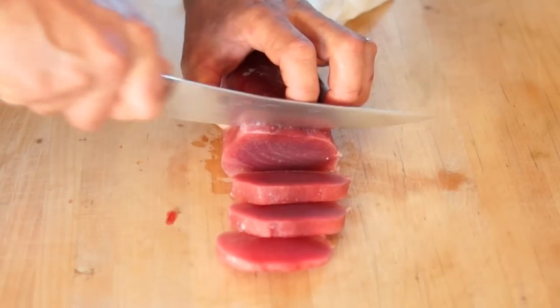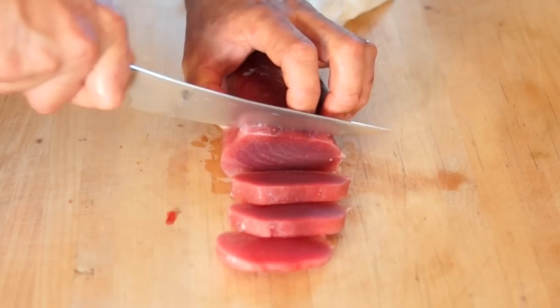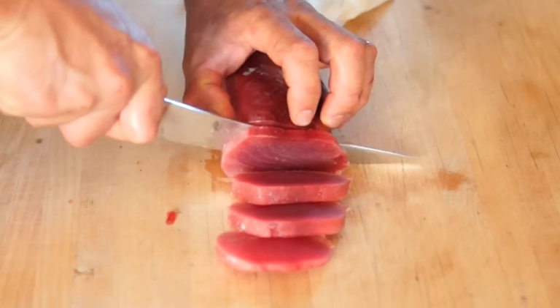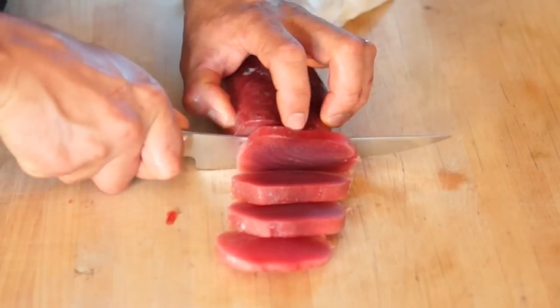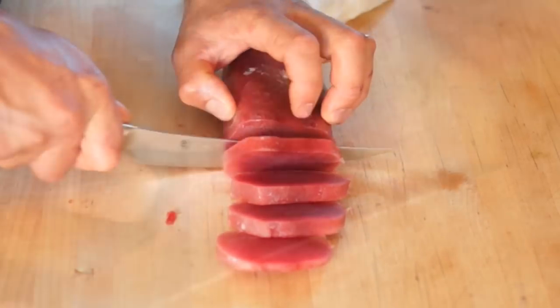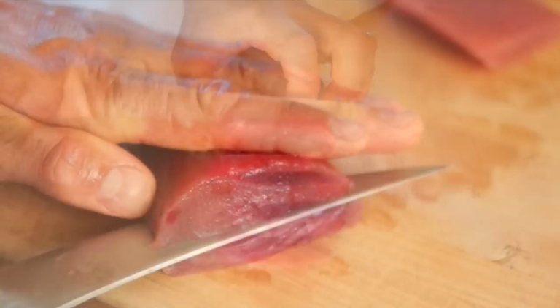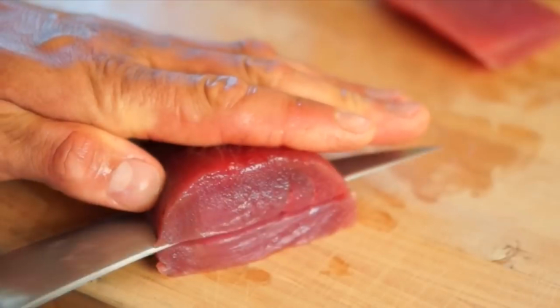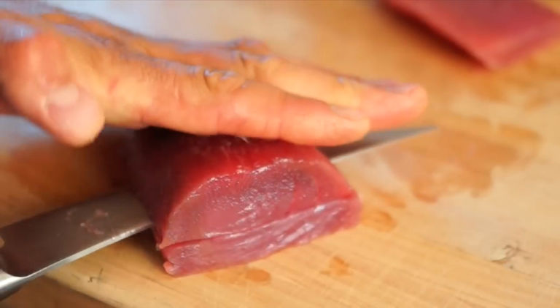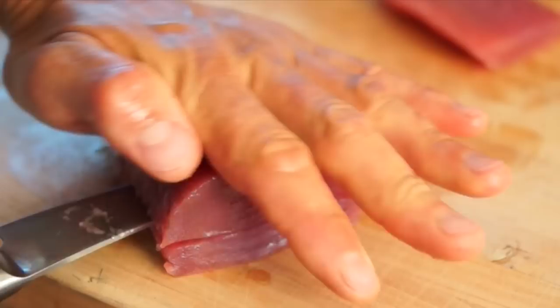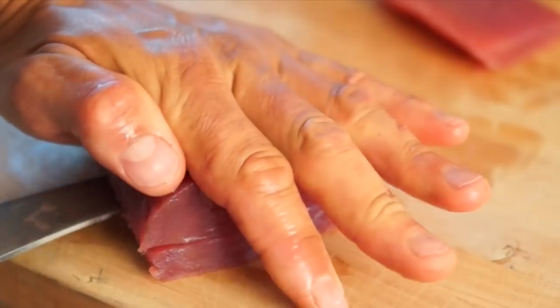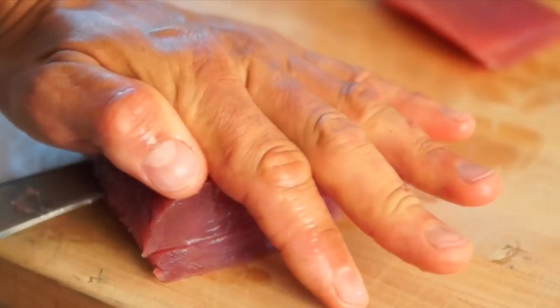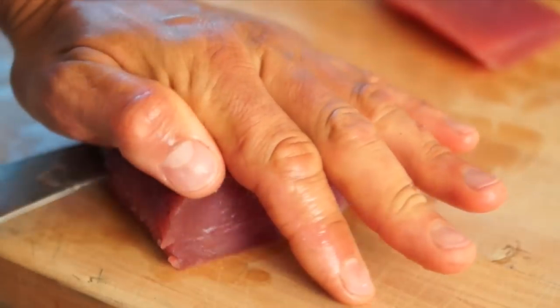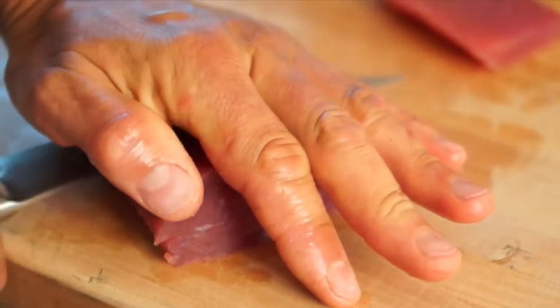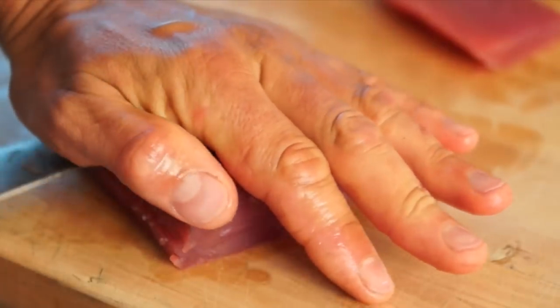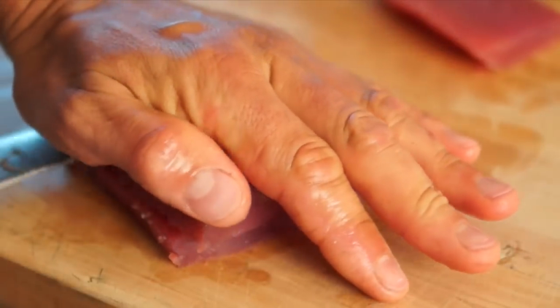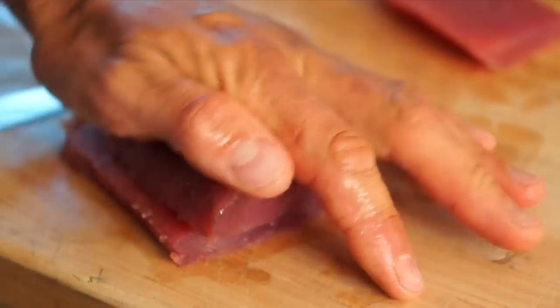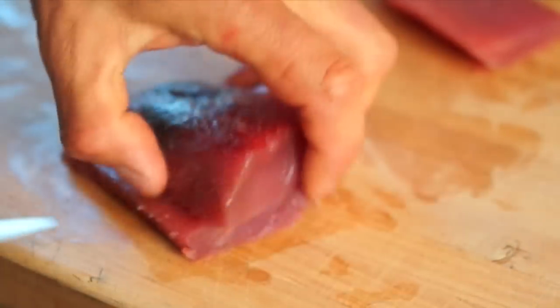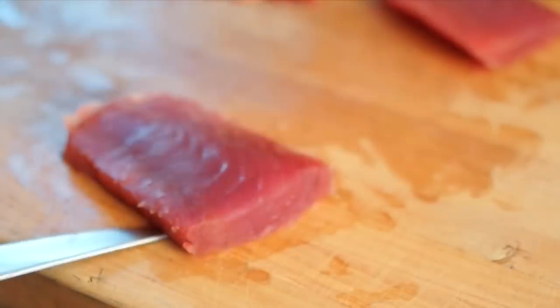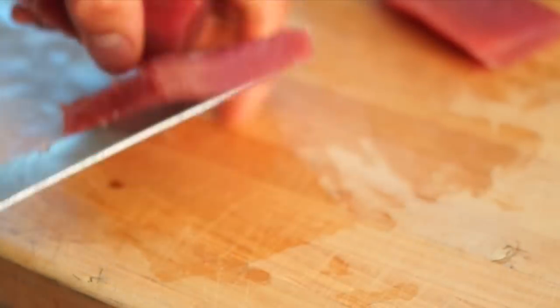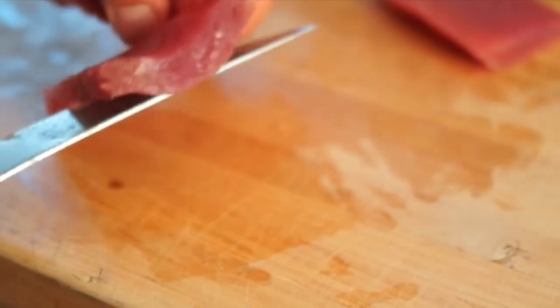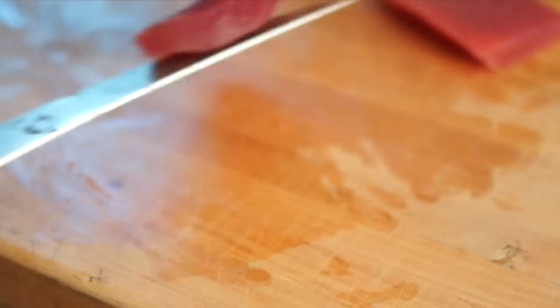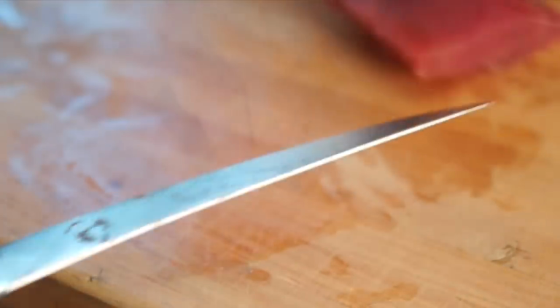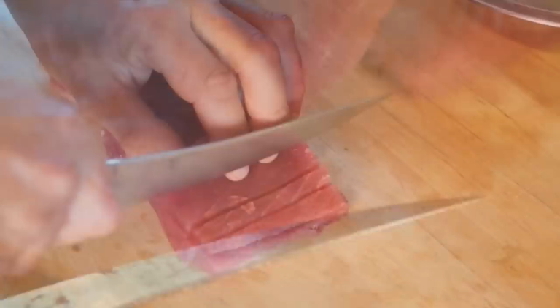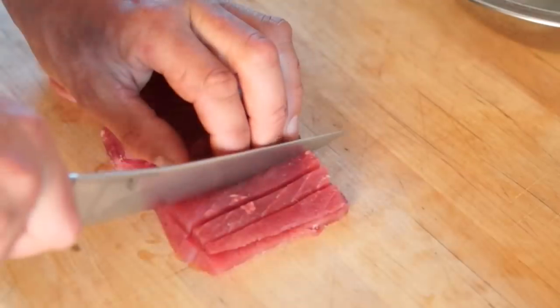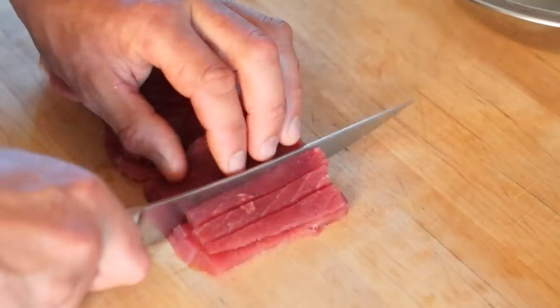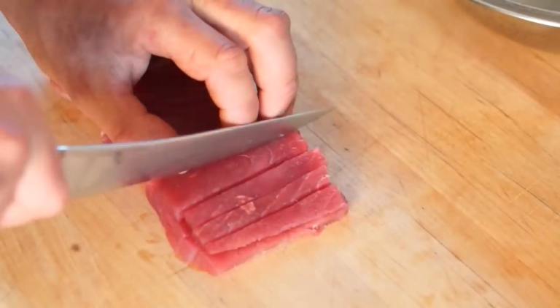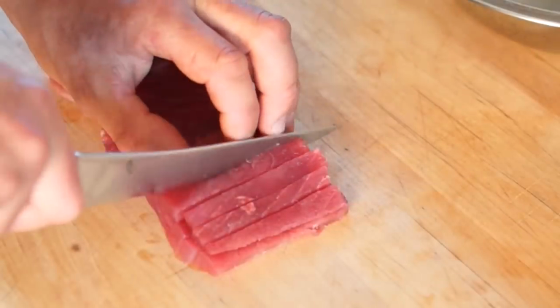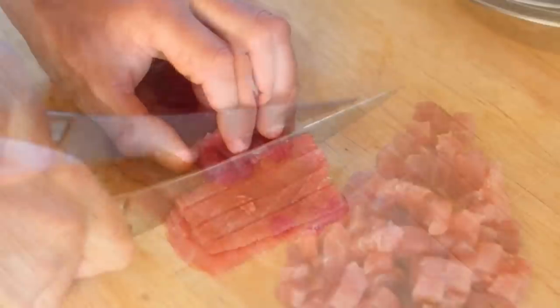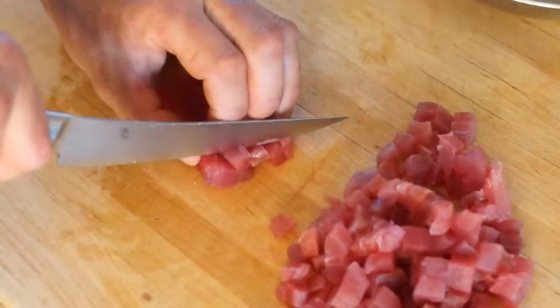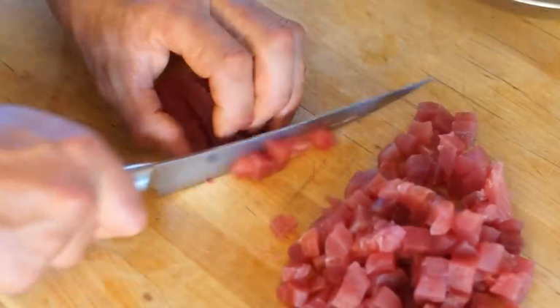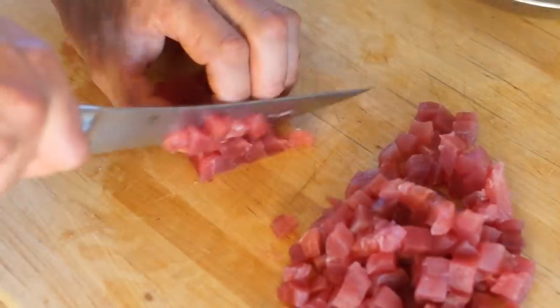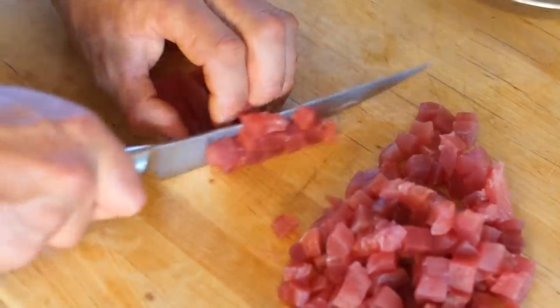Or cut lengthwise, then cut into small dice. Mix with the olive oil and refrigerate.